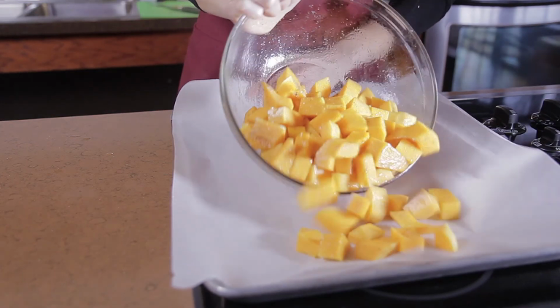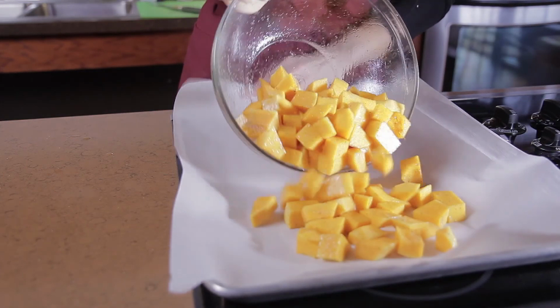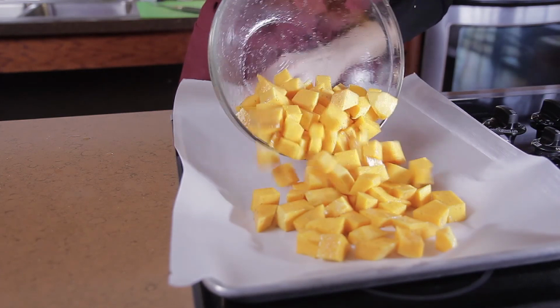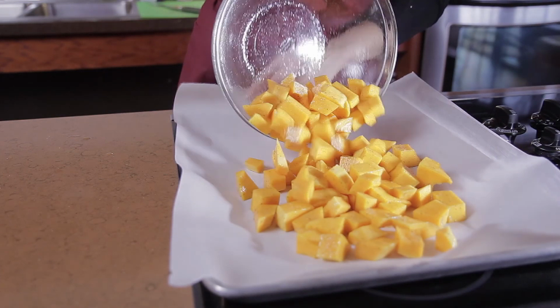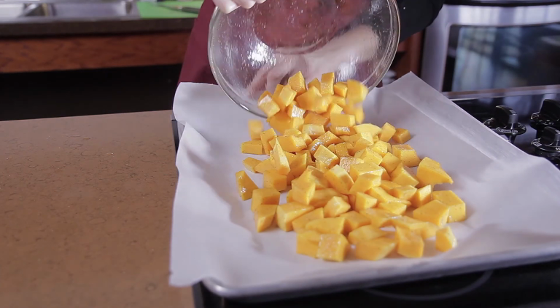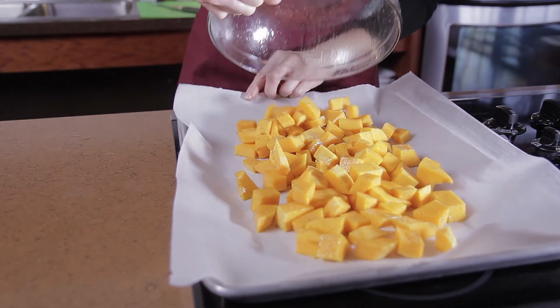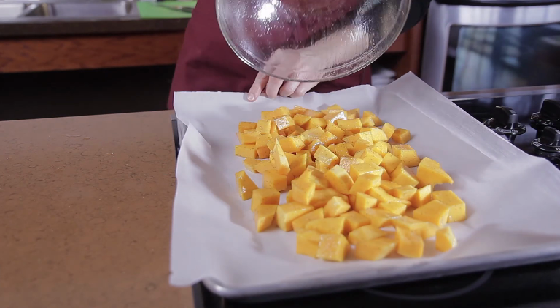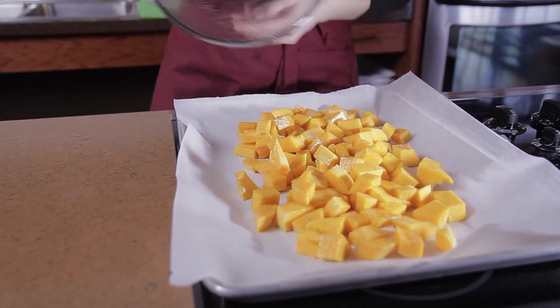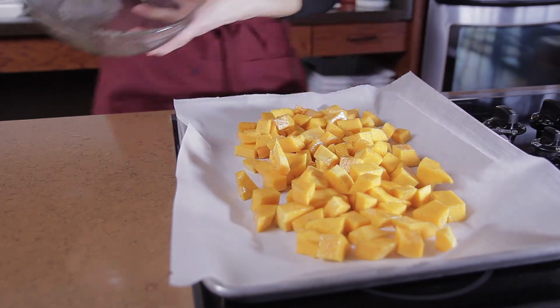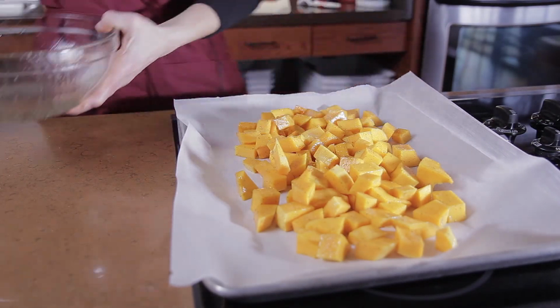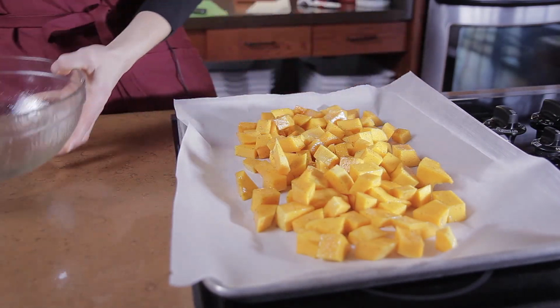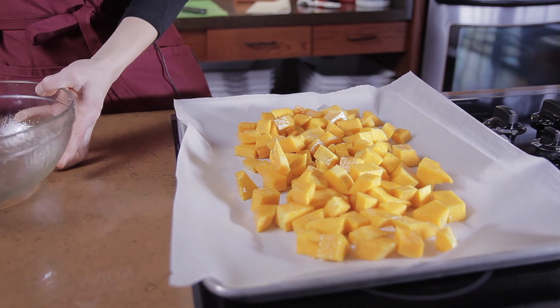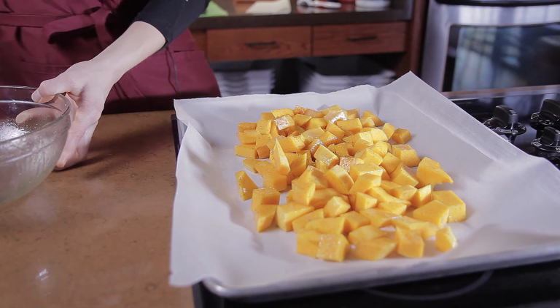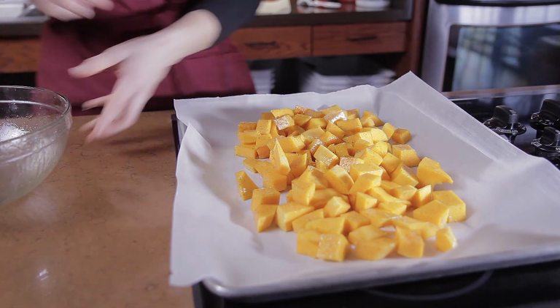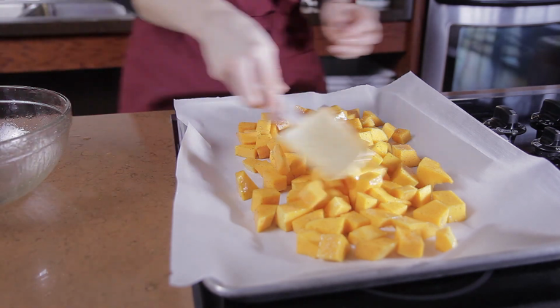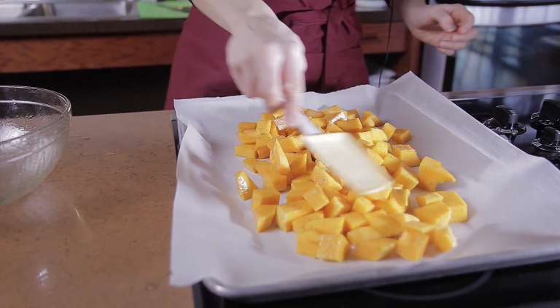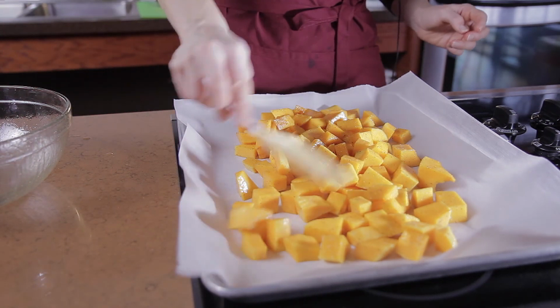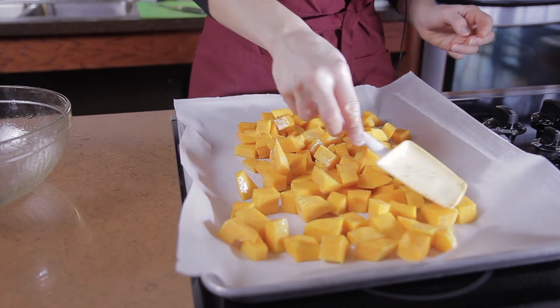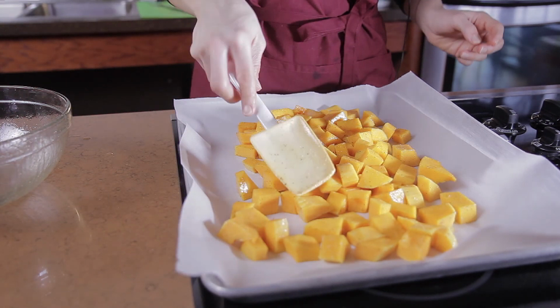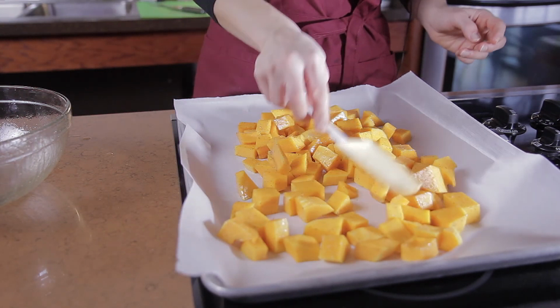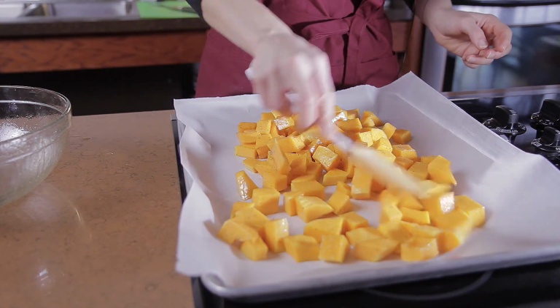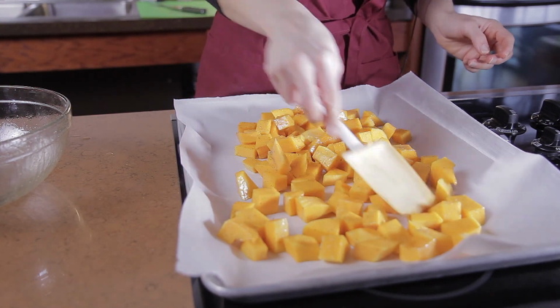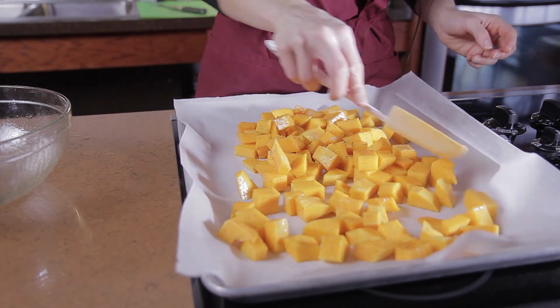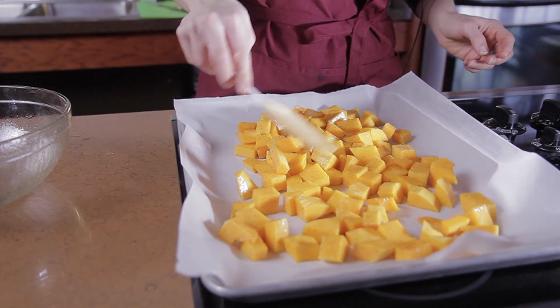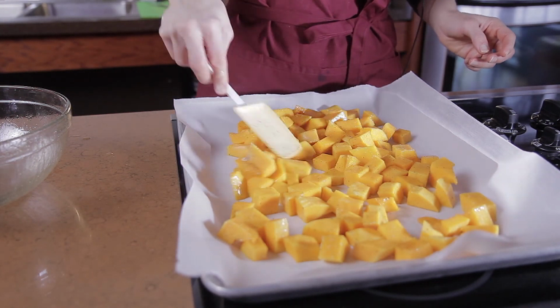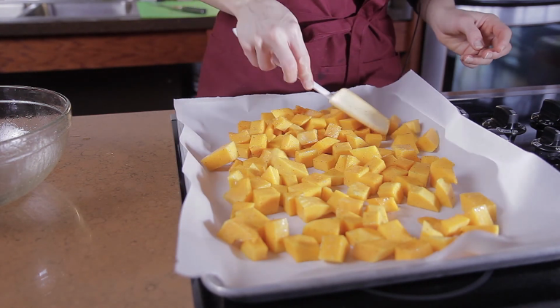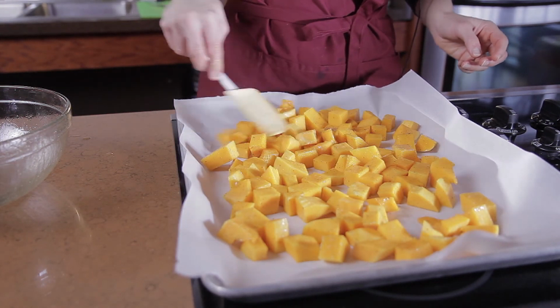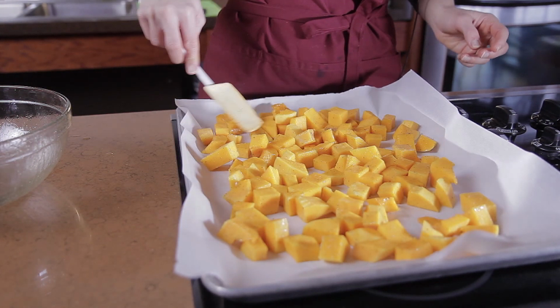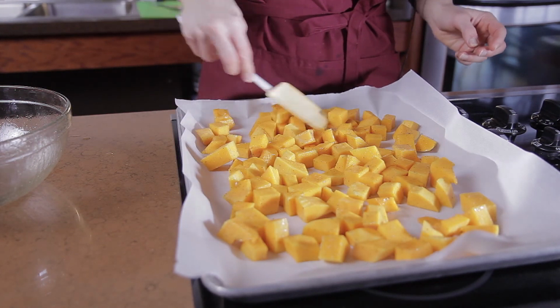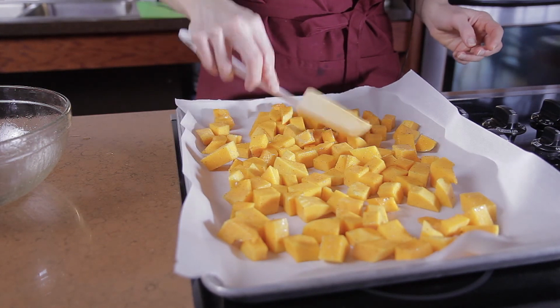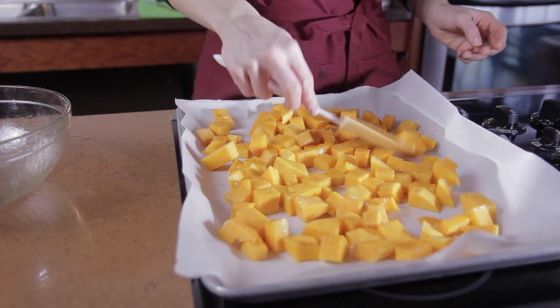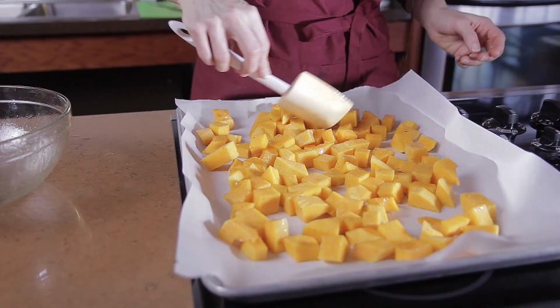Next, spread your vegetables evenly on your prepared pan. Be careful not to overcrowd your vegetables or they'll end up steaming instead of roasting.